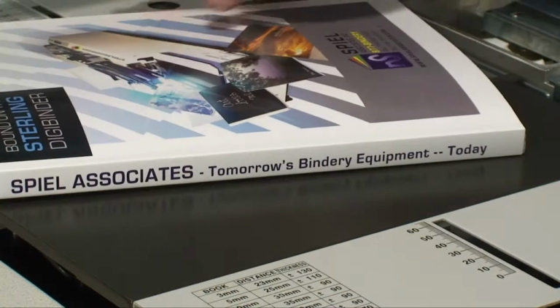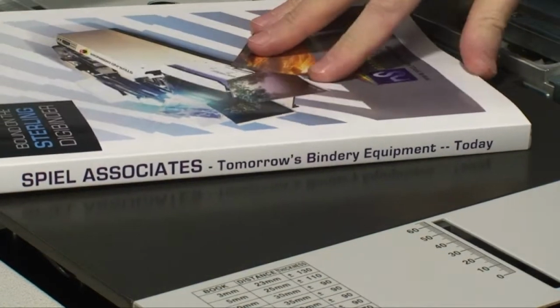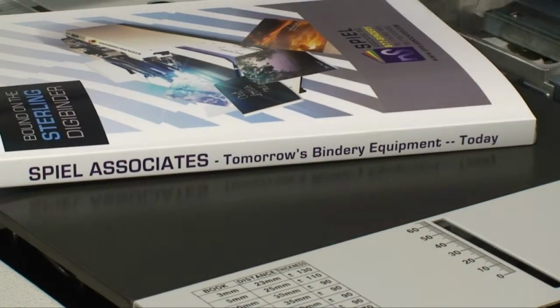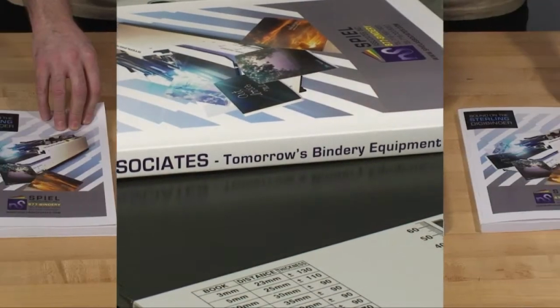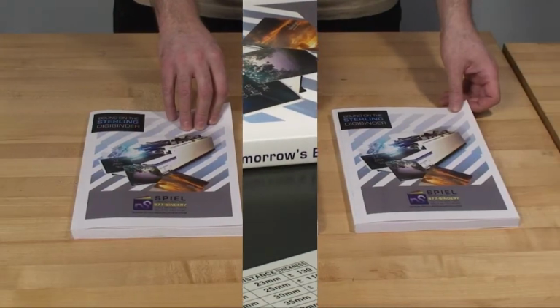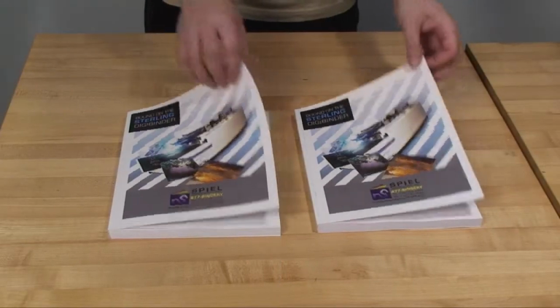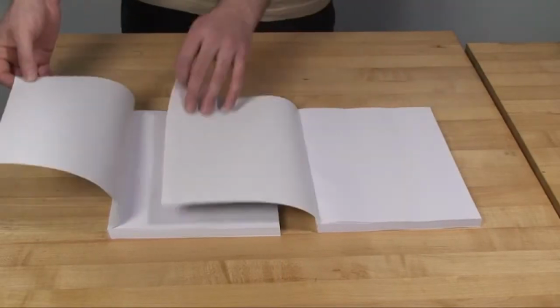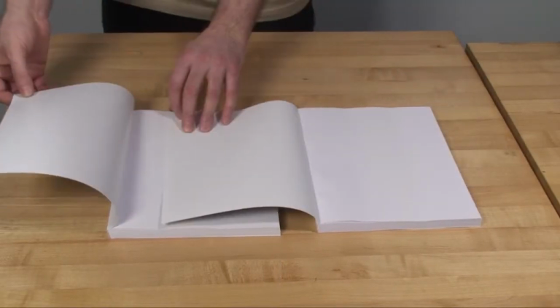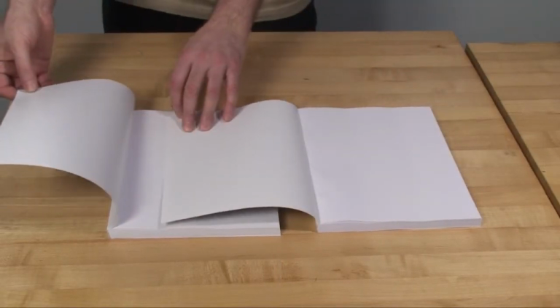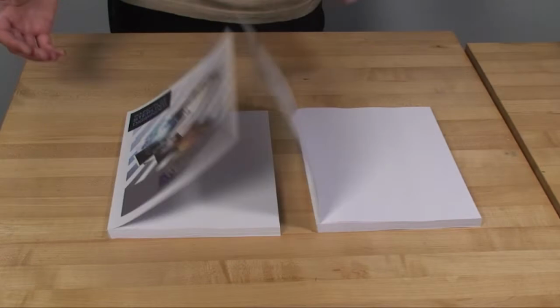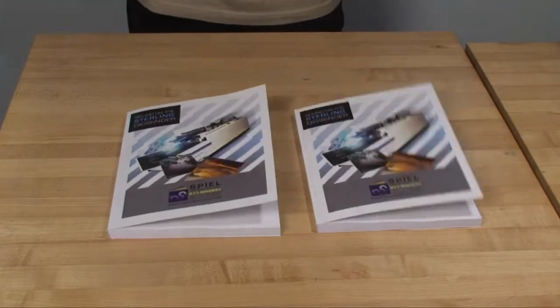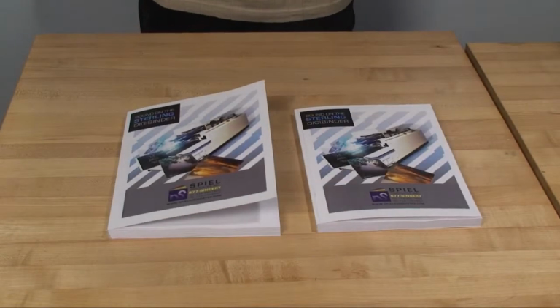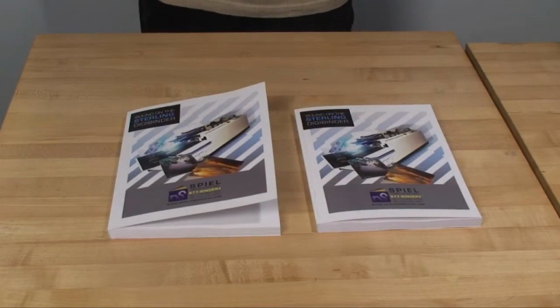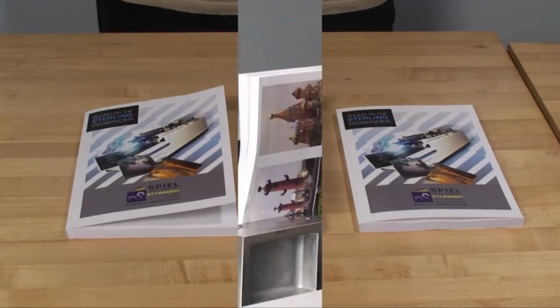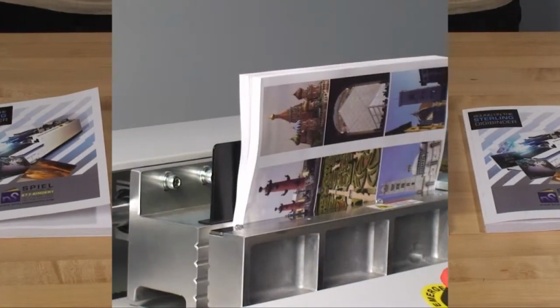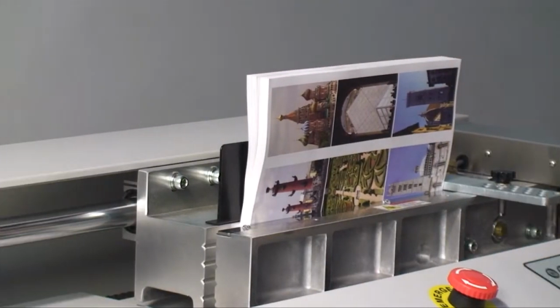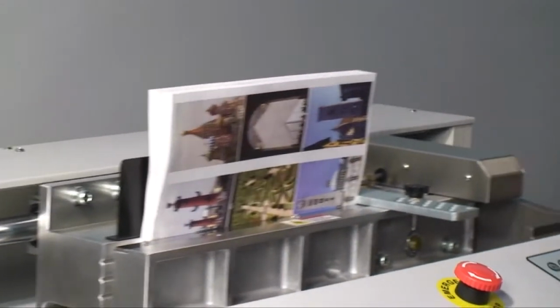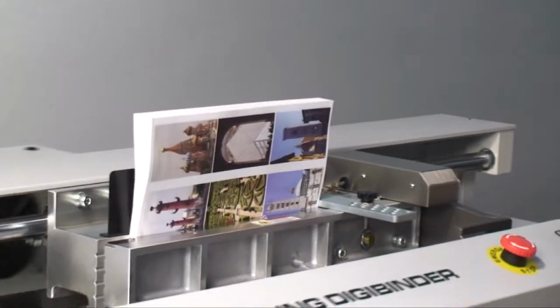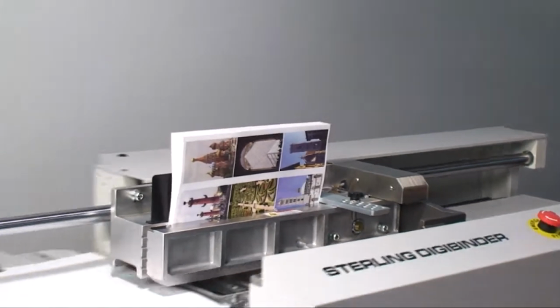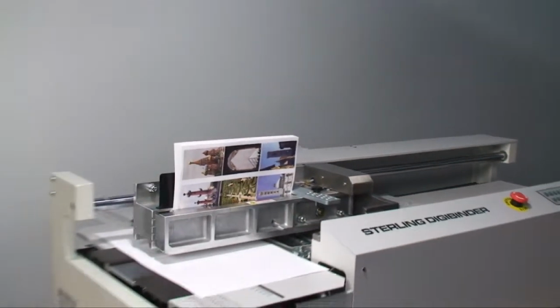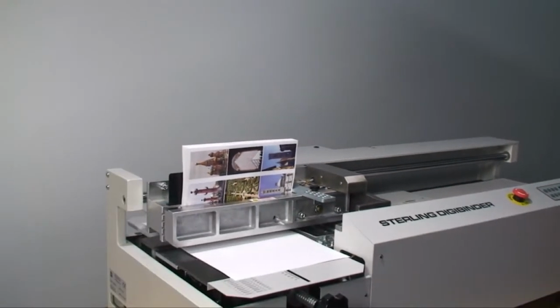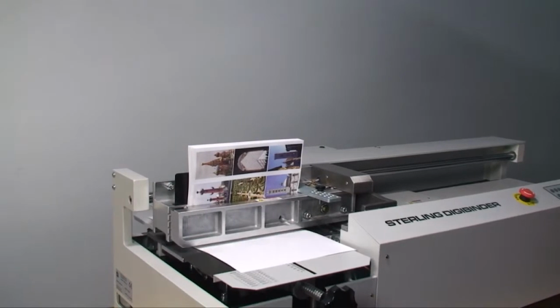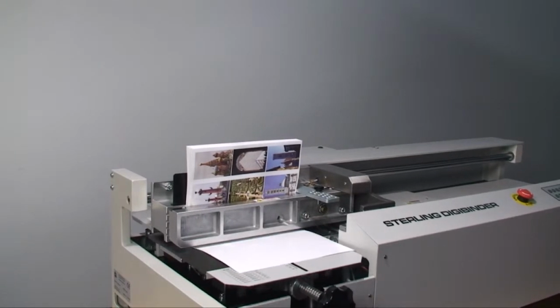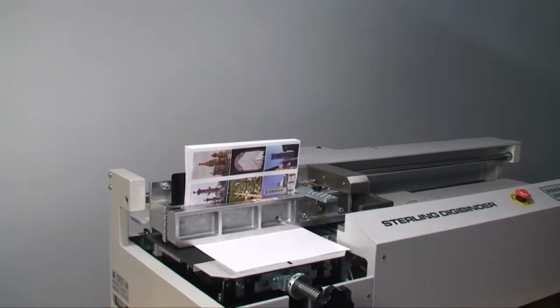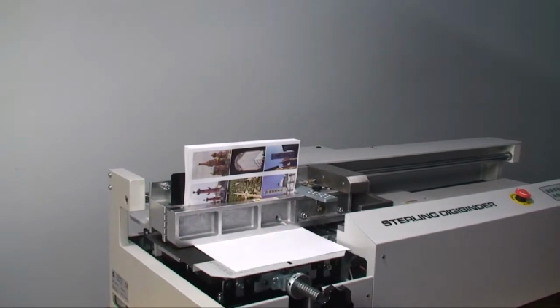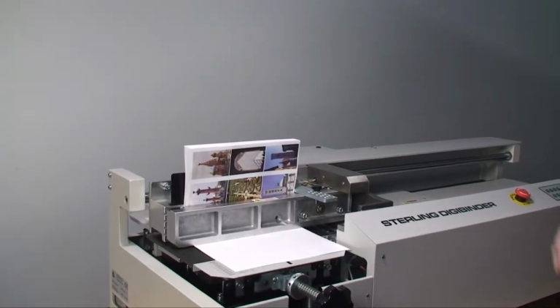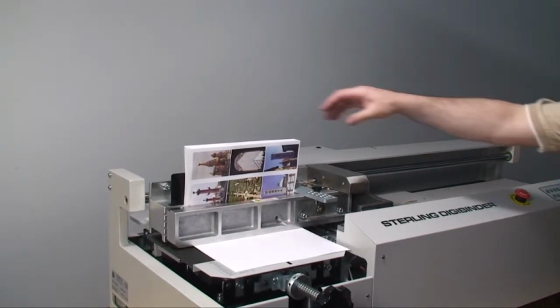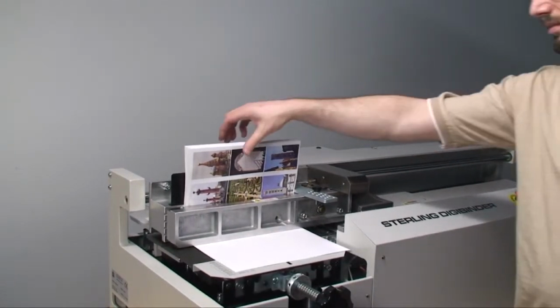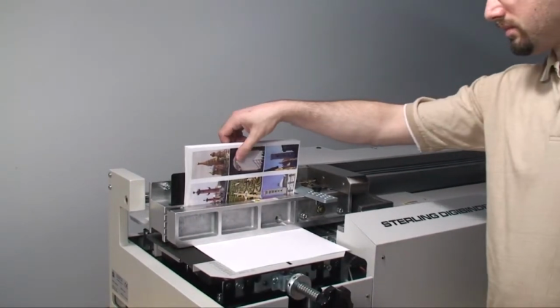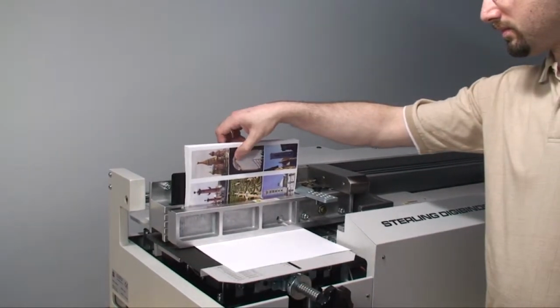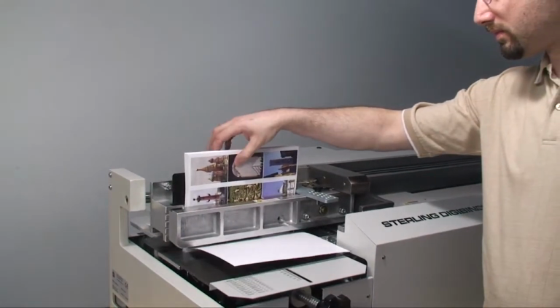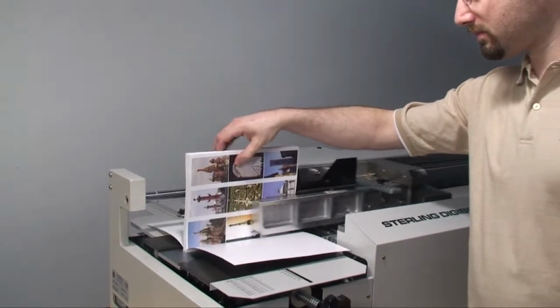Here are the results. As you can see, the DigiBinder can bind books with side gluing without creasing. Binding books with digital coated stock is no problem for the DigiBinder. You can even bind books with wax-based or oil-infused stock.